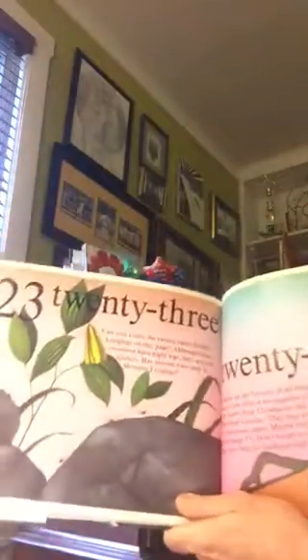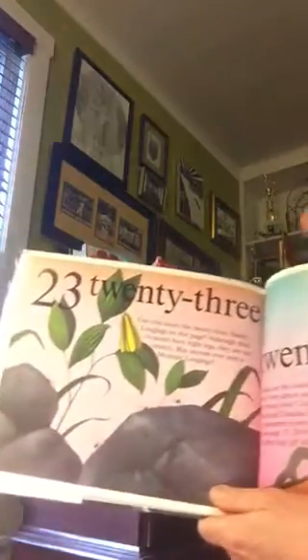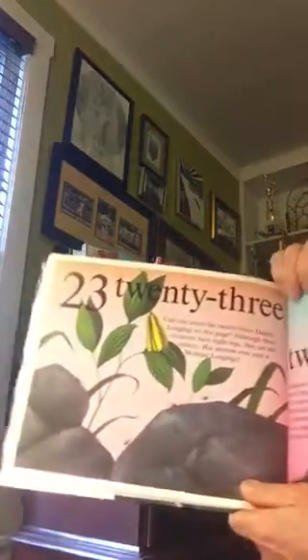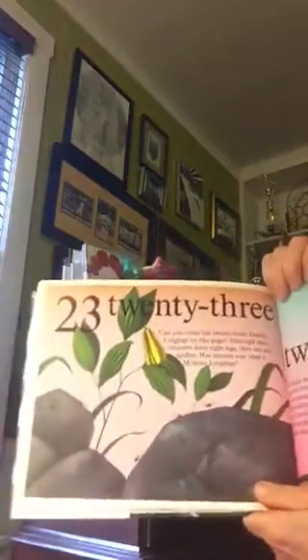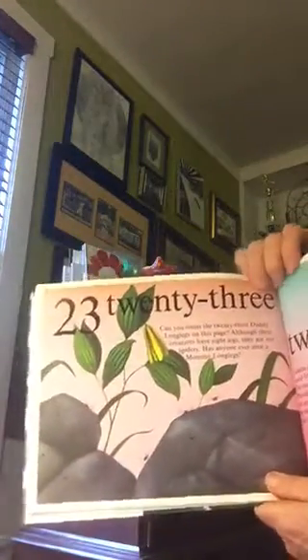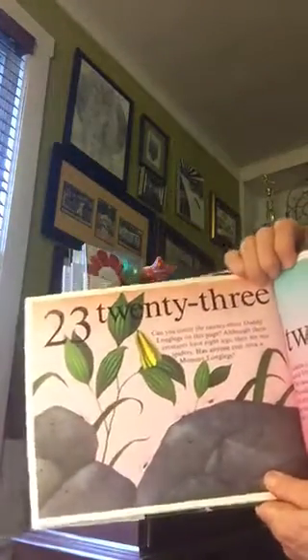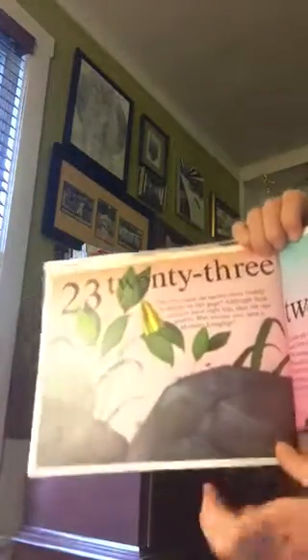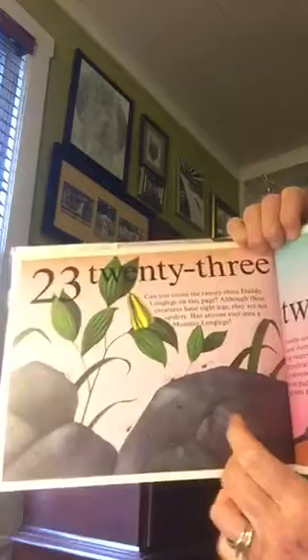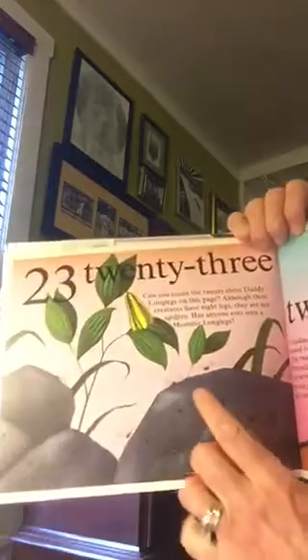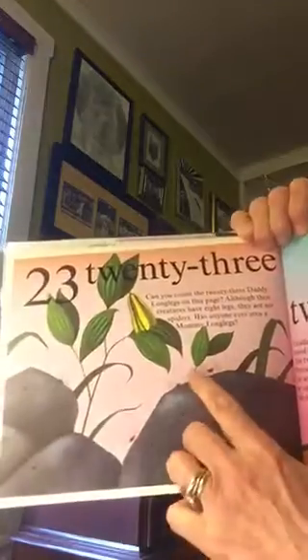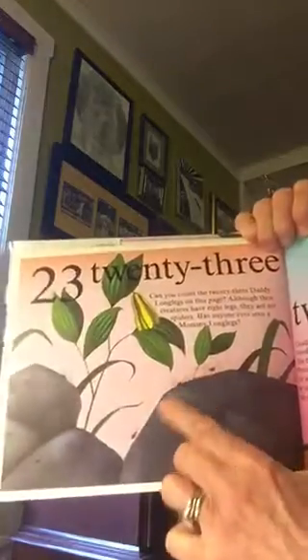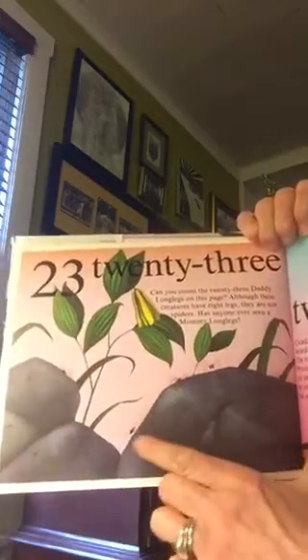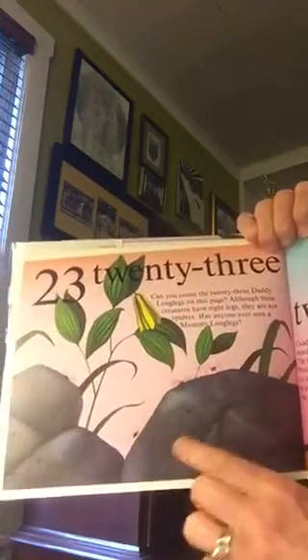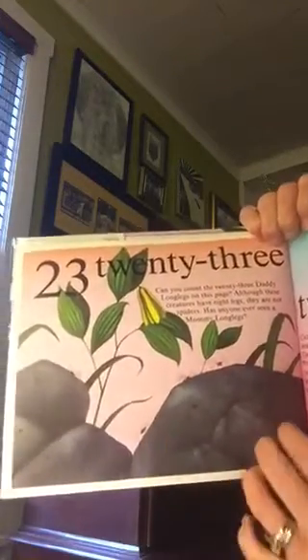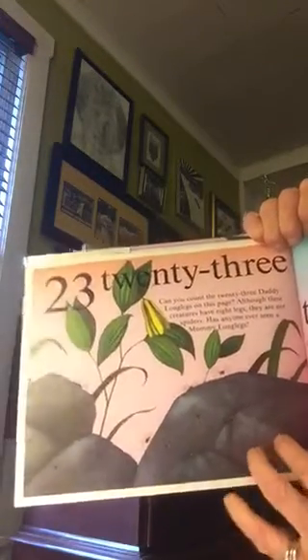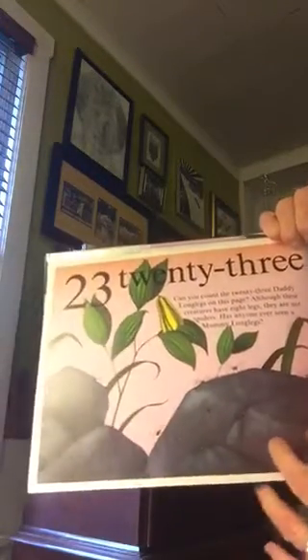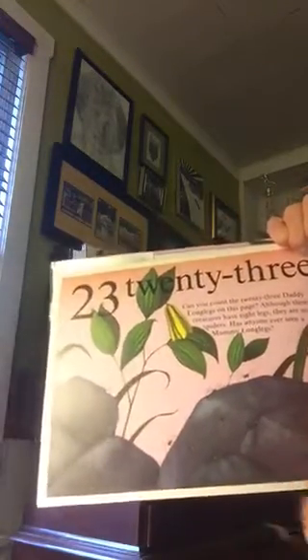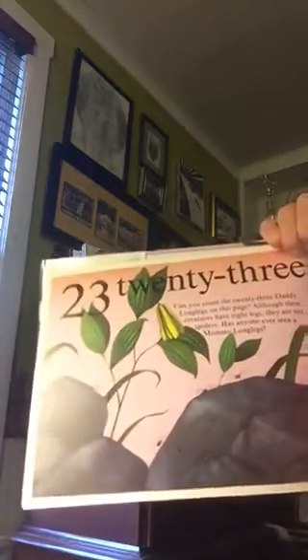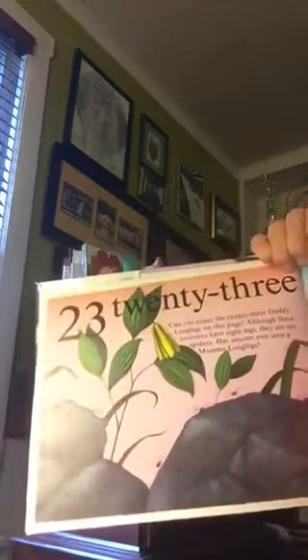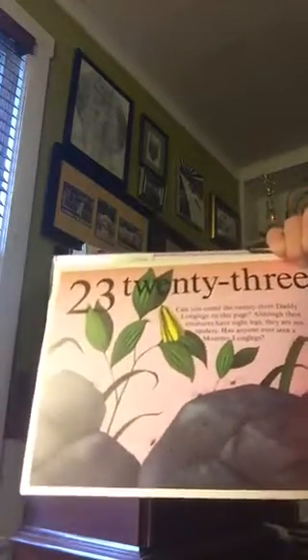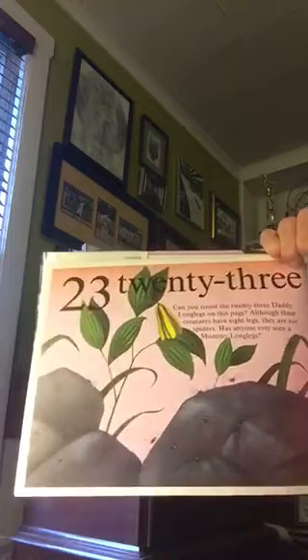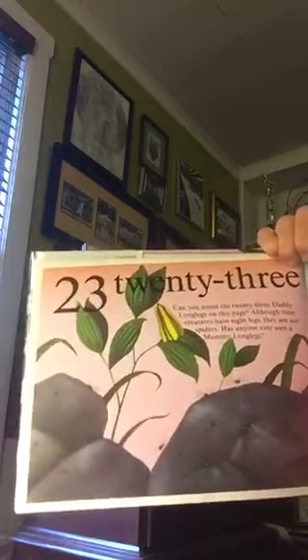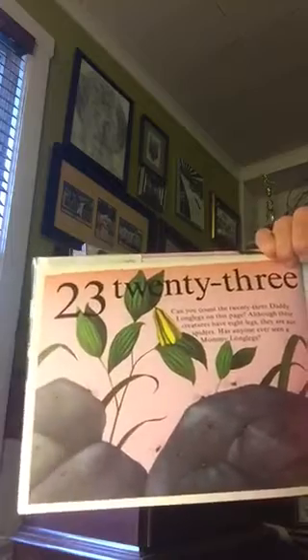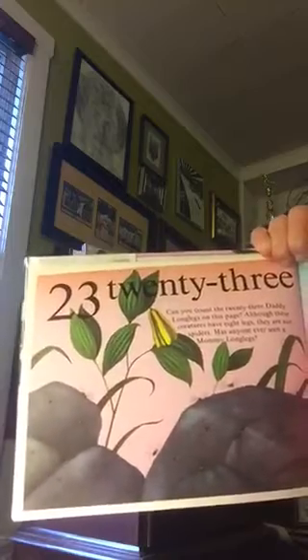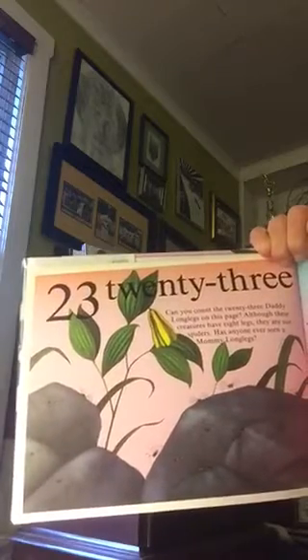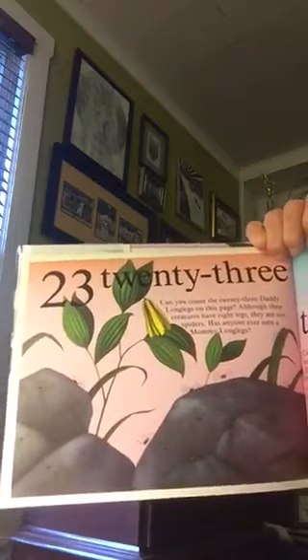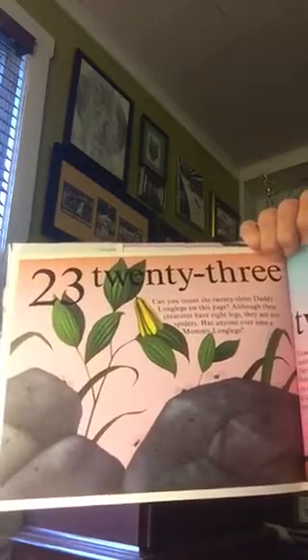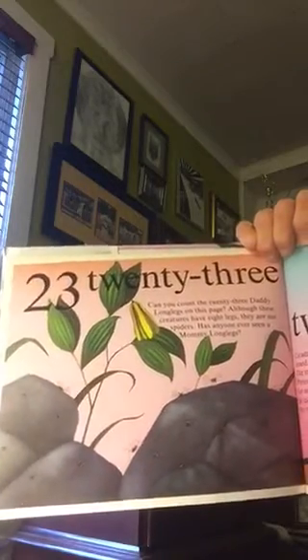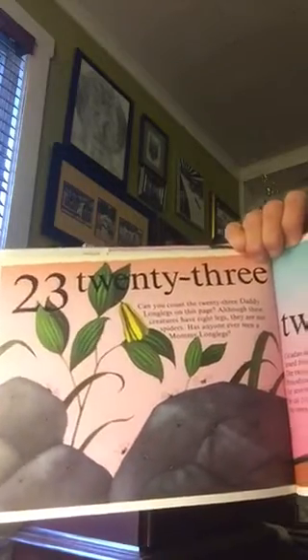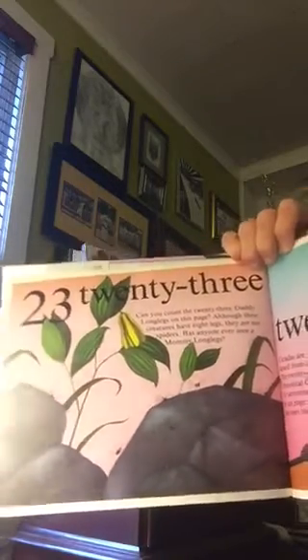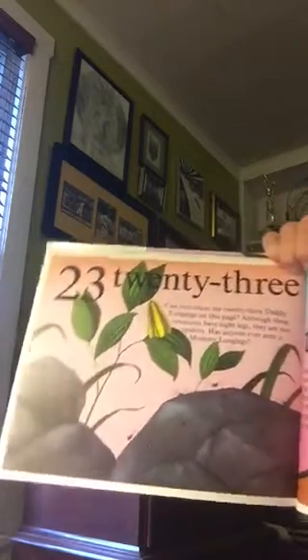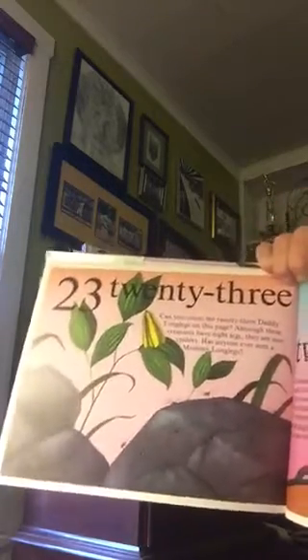Twenty-three. Can you count the twenty-three daddy long legs on this page? Although these creatures have eight legs, they are not spiders. Has anyone ever seen a mommy long legs?